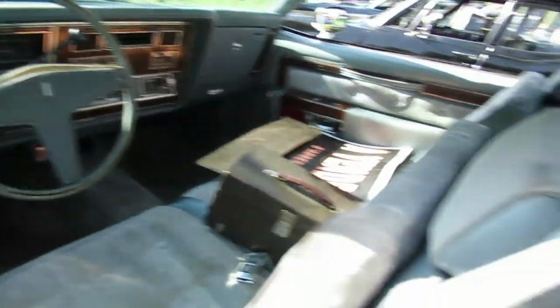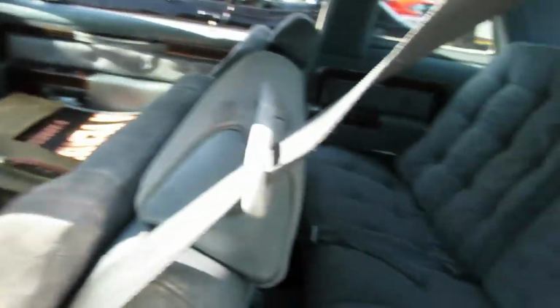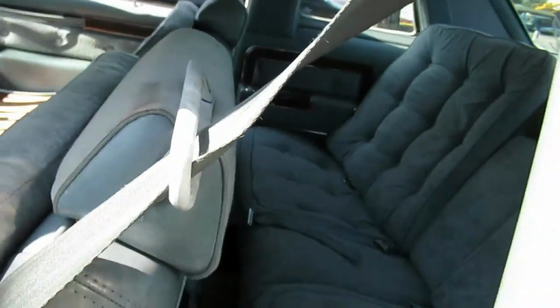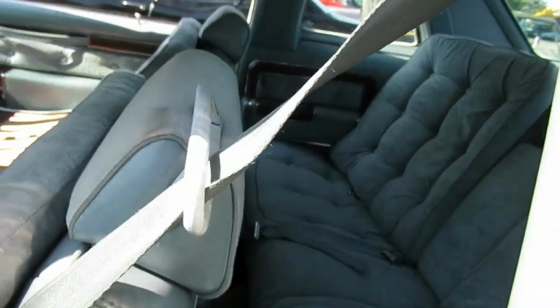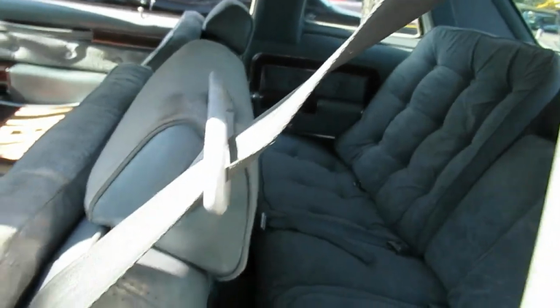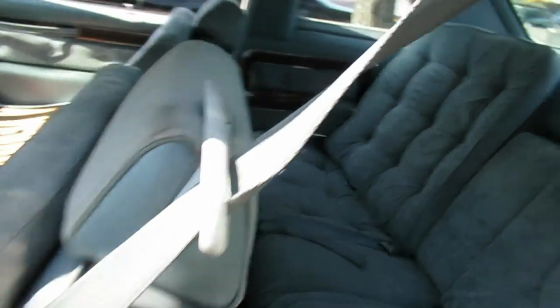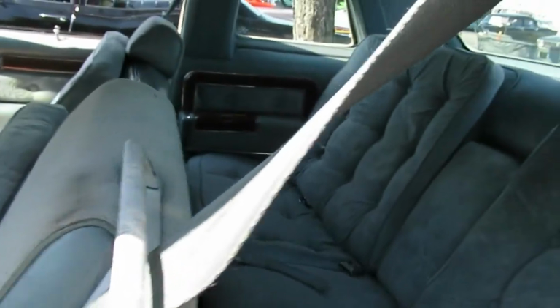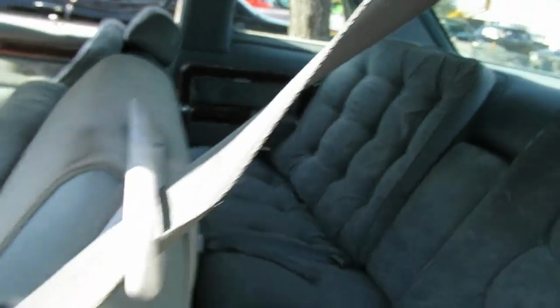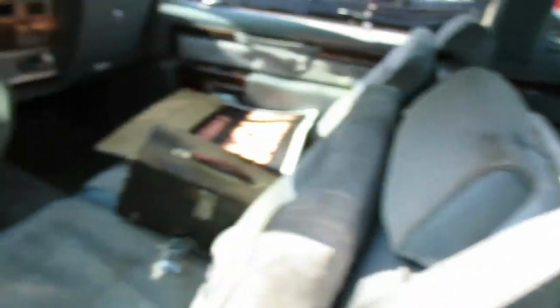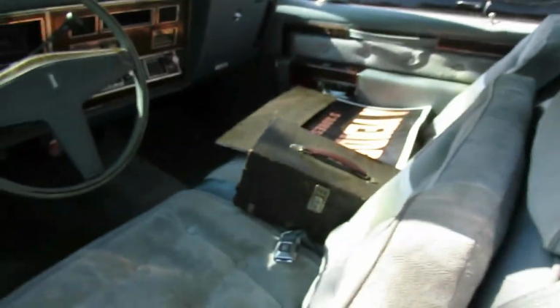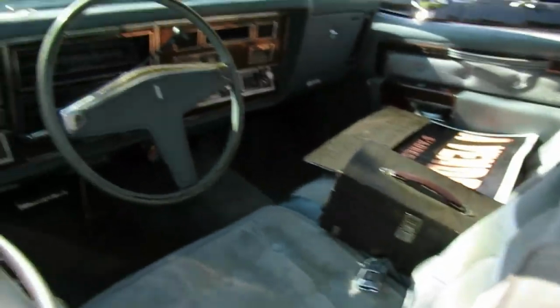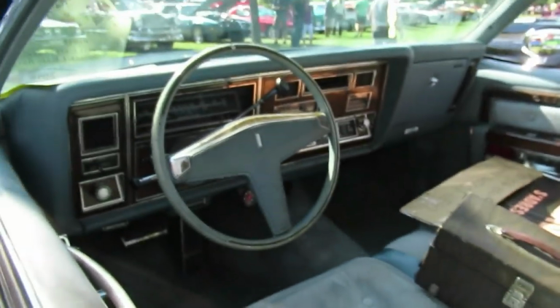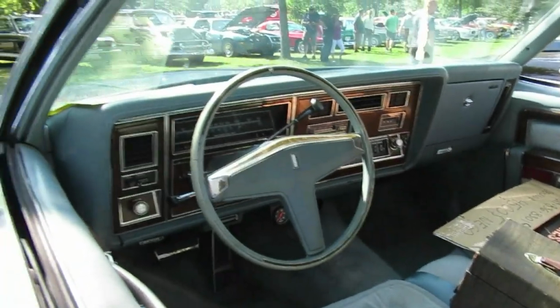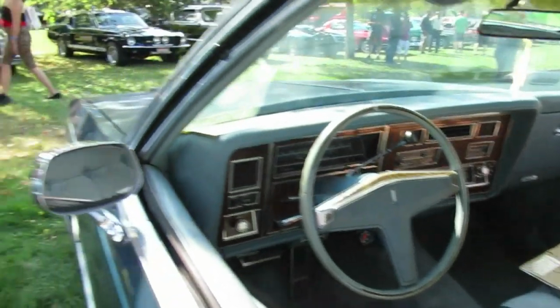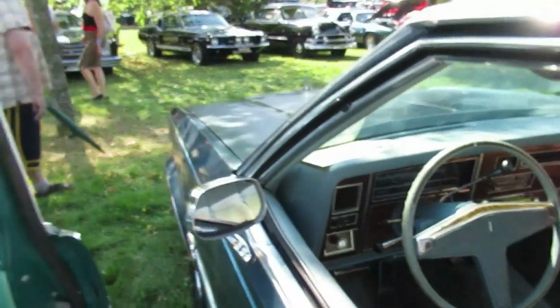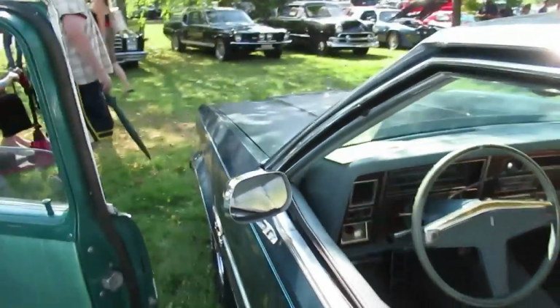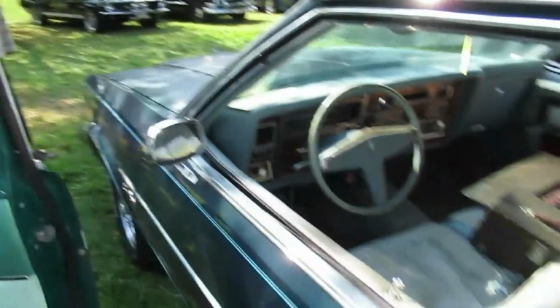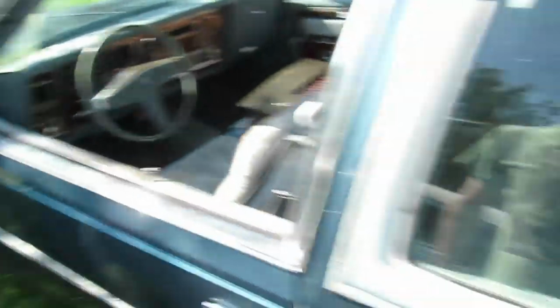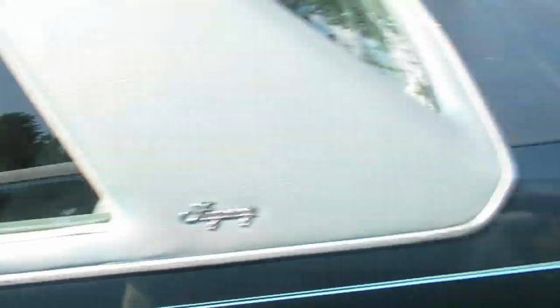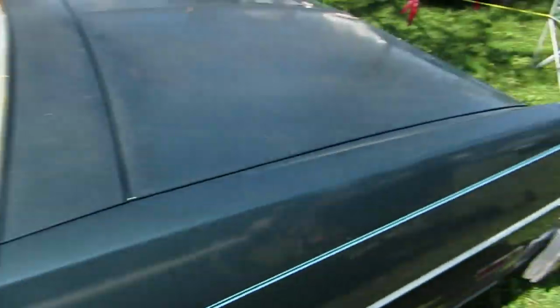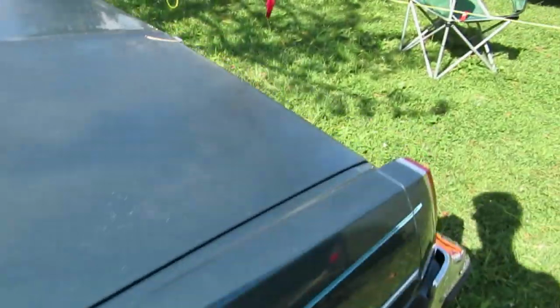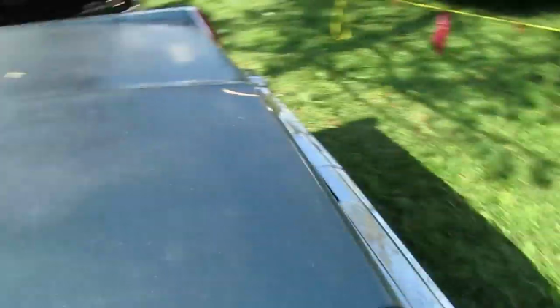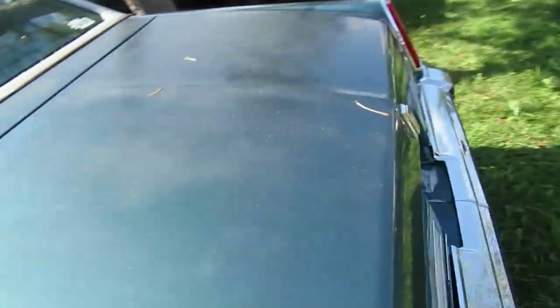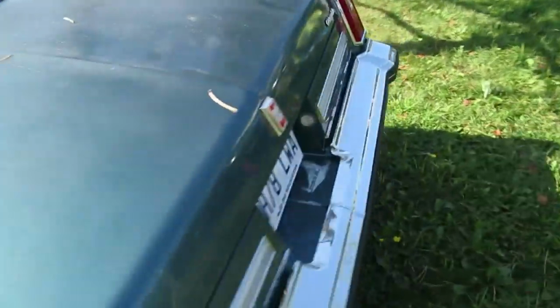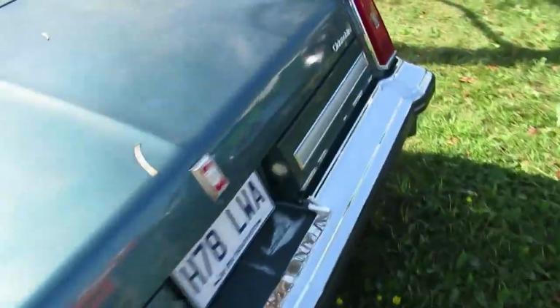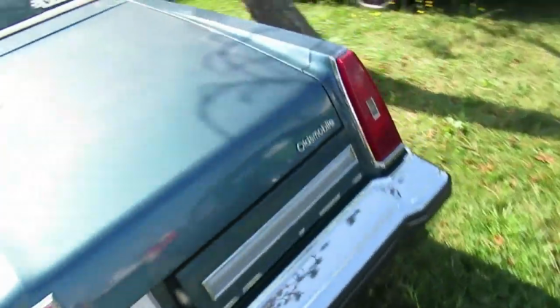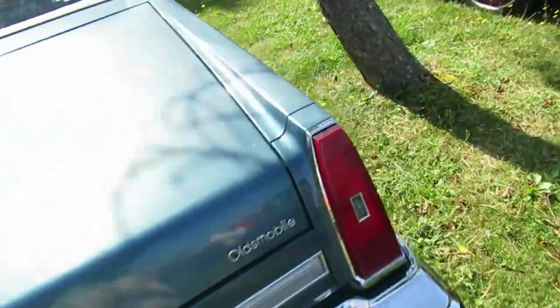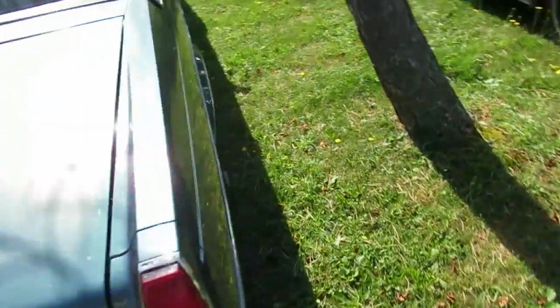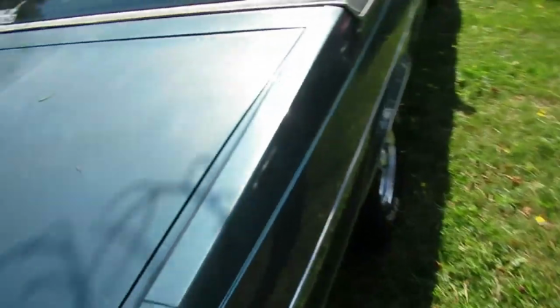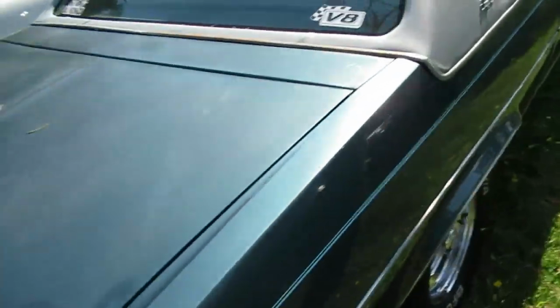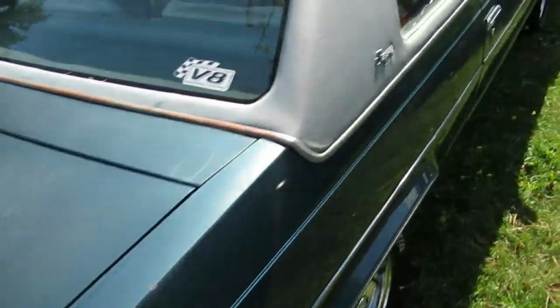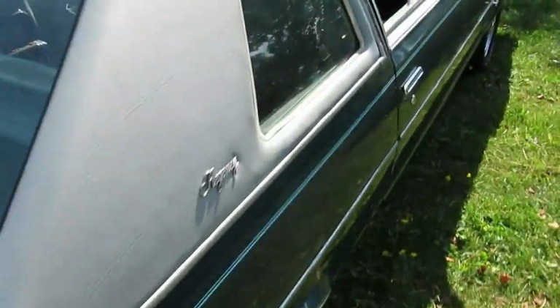When you've got a Regency, you've got power a lot — power locks, power windows, maybe power seat. Nice old car, man. But really needs some paint. There's only so much you can buff out, you know?